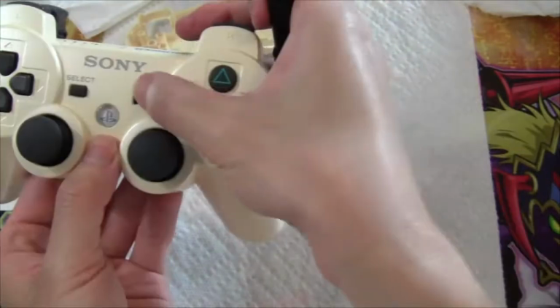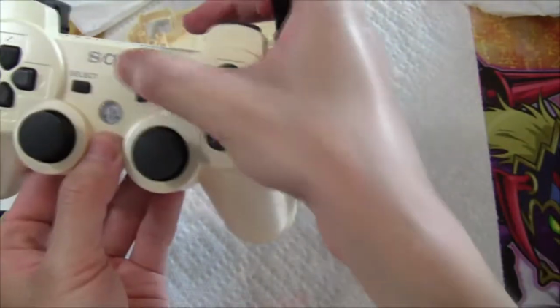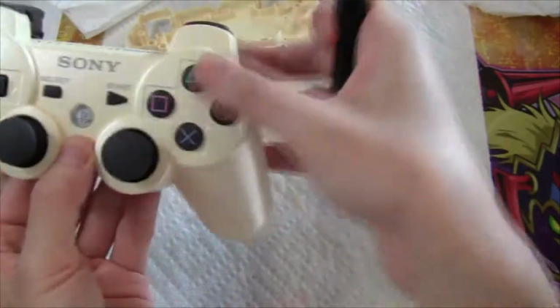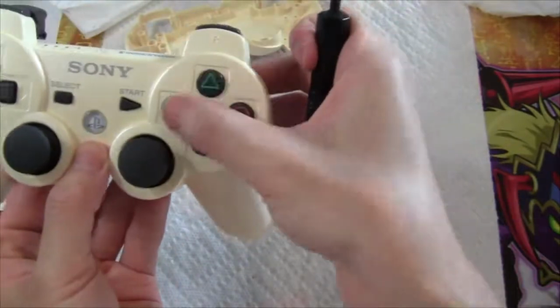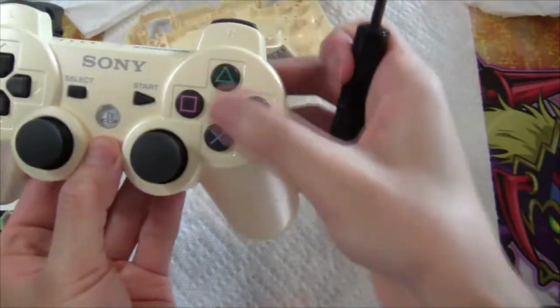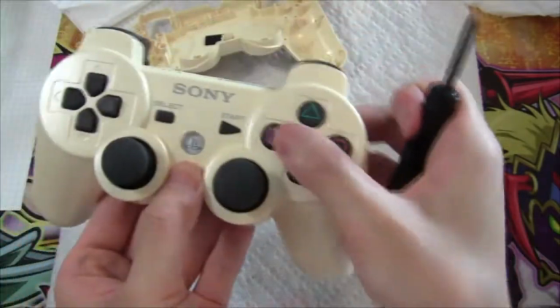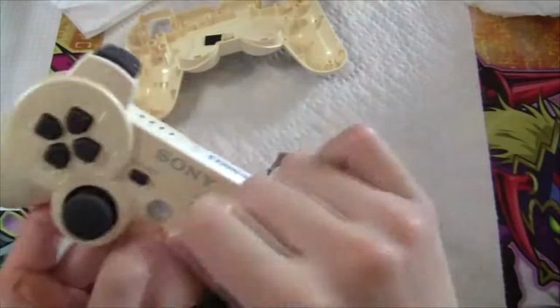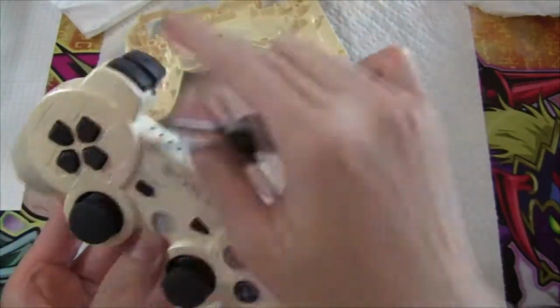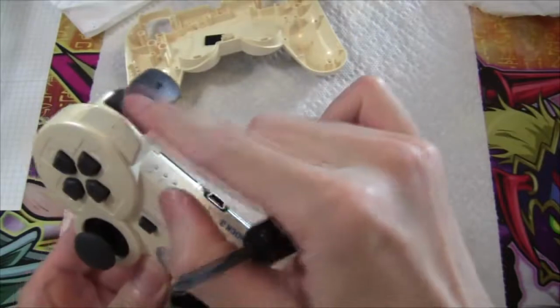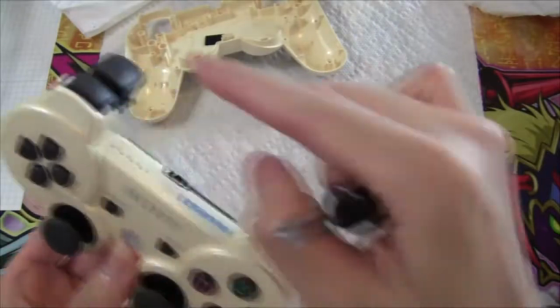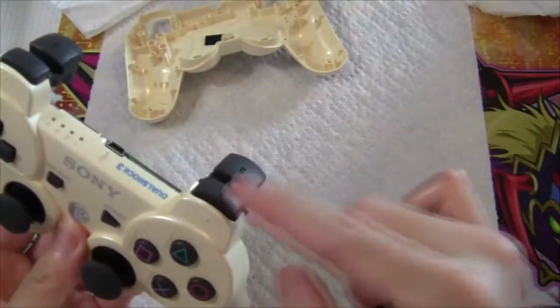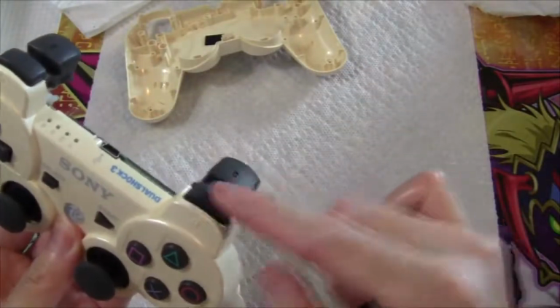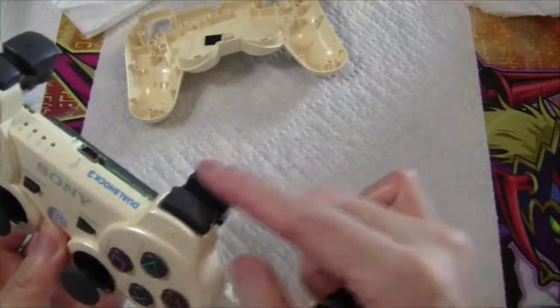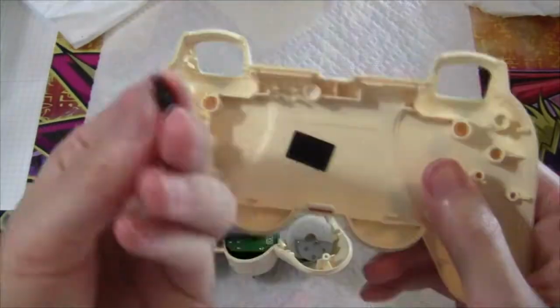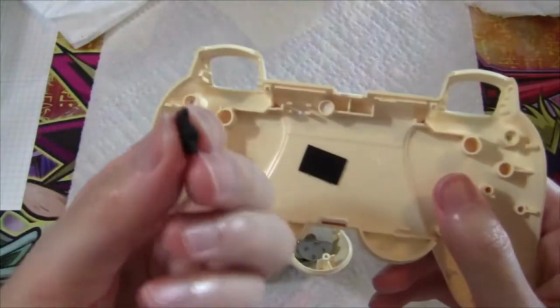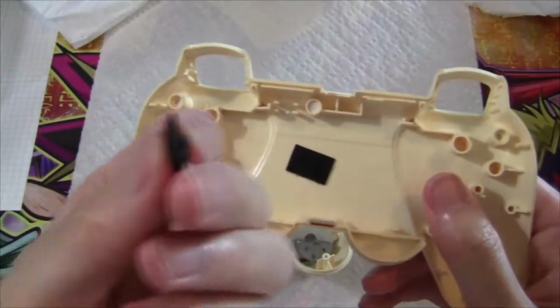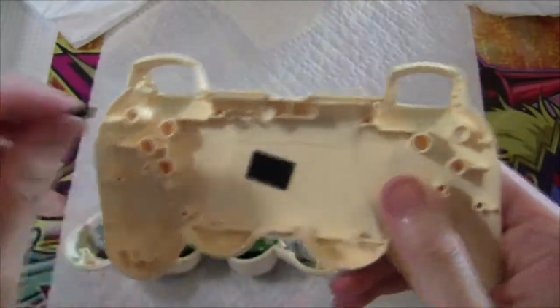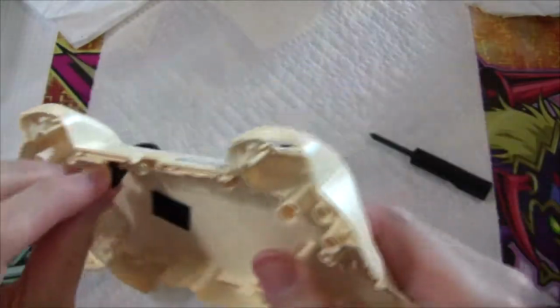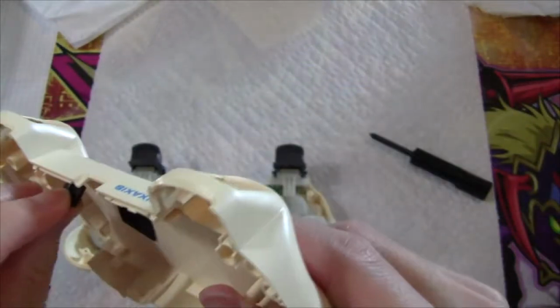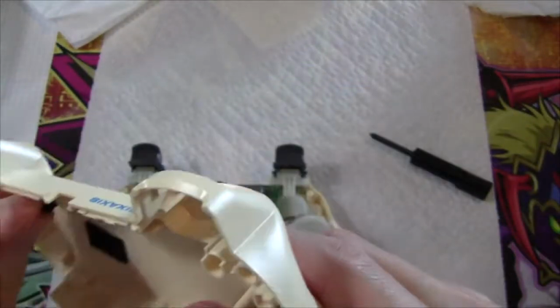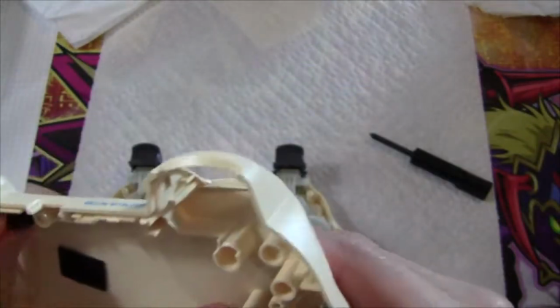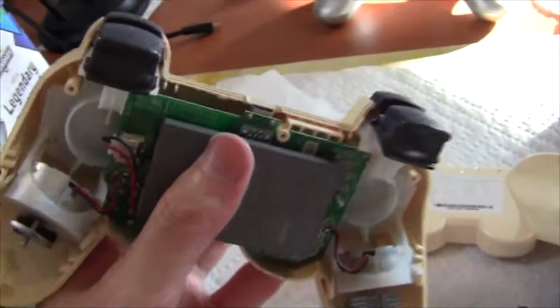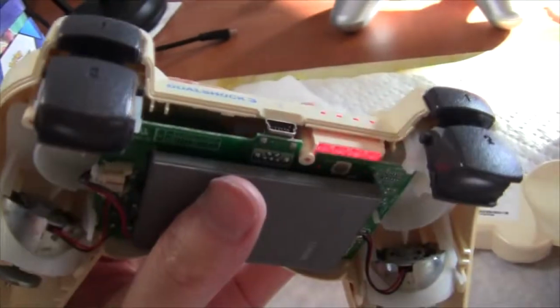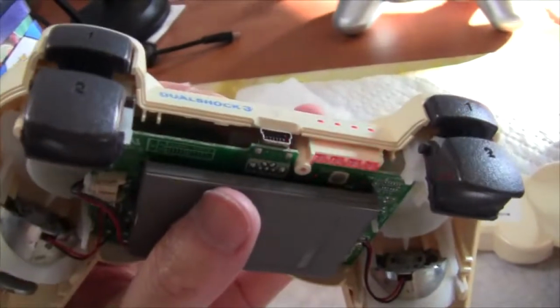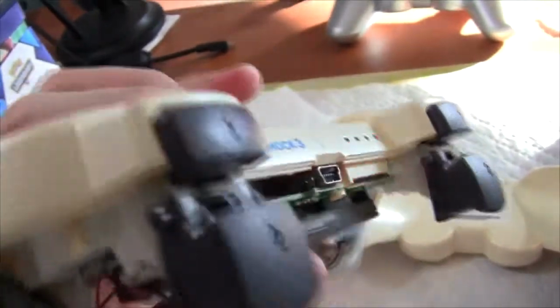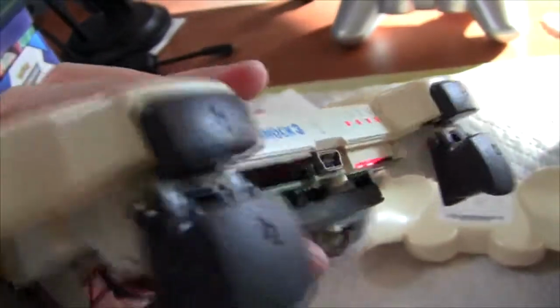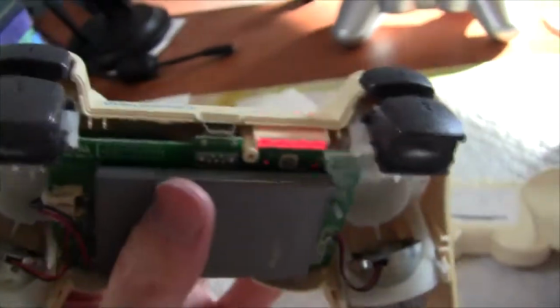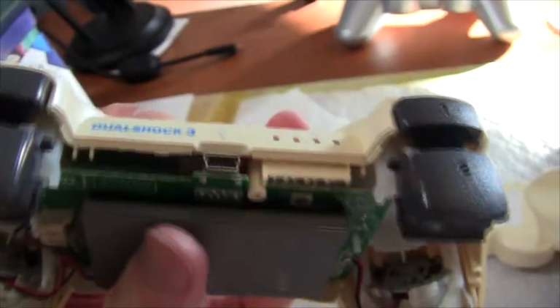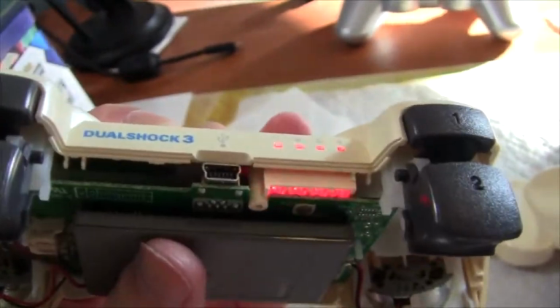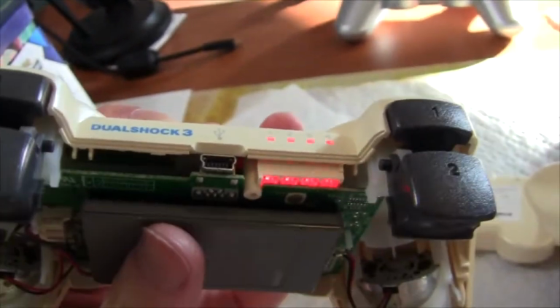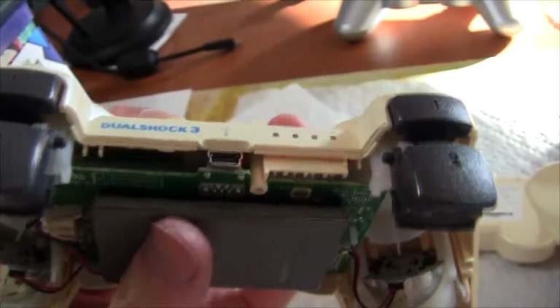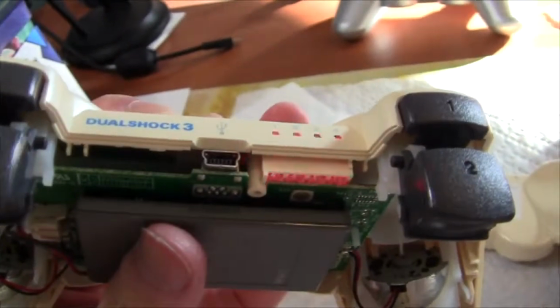Now the controller is basically put together. You can quickly check that your buttons are all springing. Make sure you put the reset button back. Before you put the whole thing back in, make sure you press the PS button to make sure the lights do come on flashing.